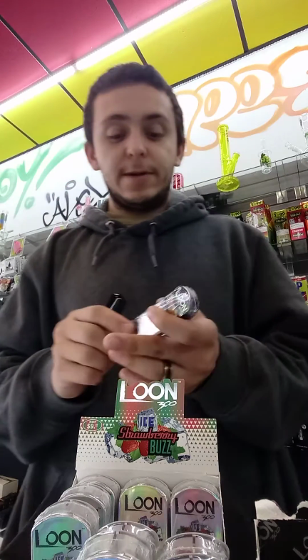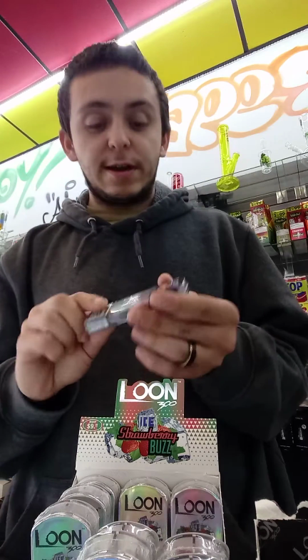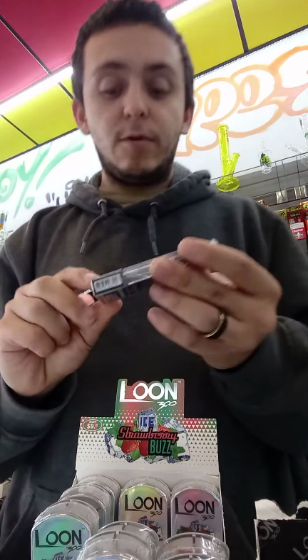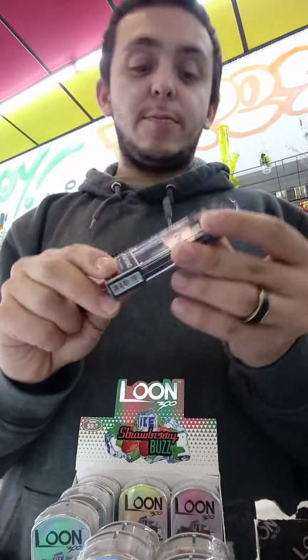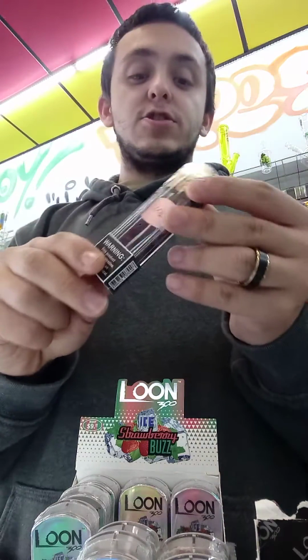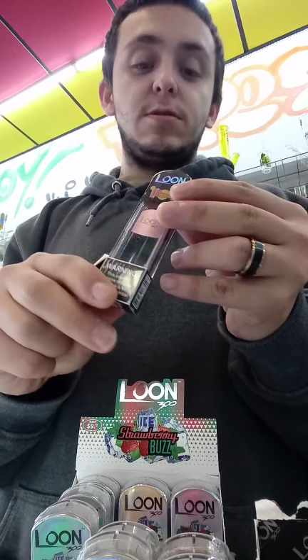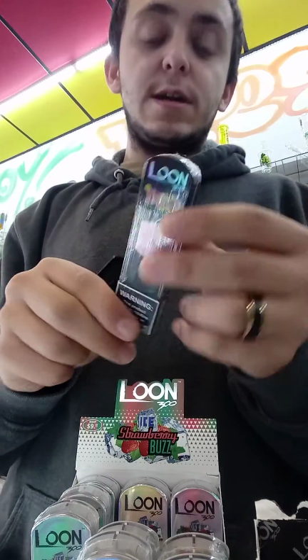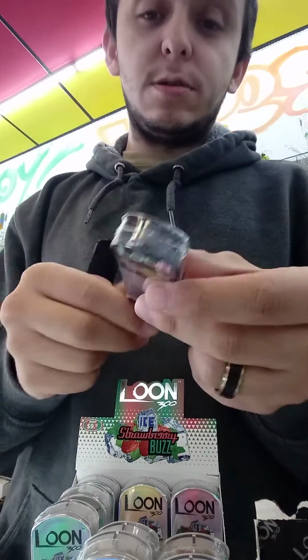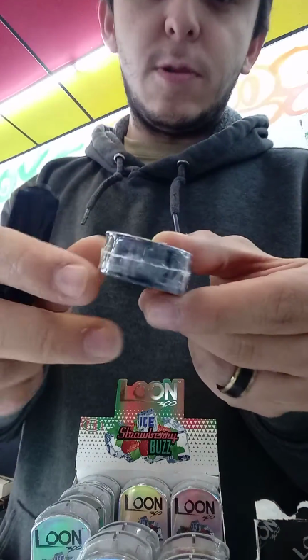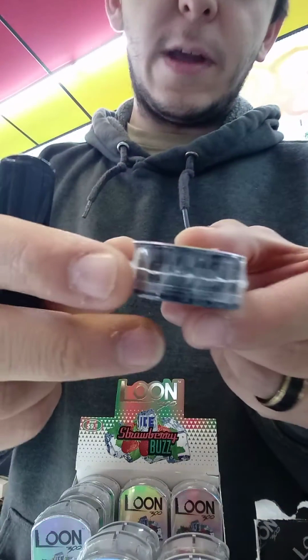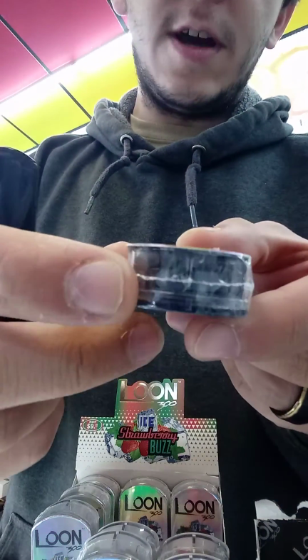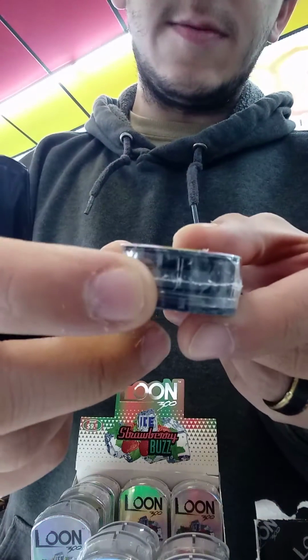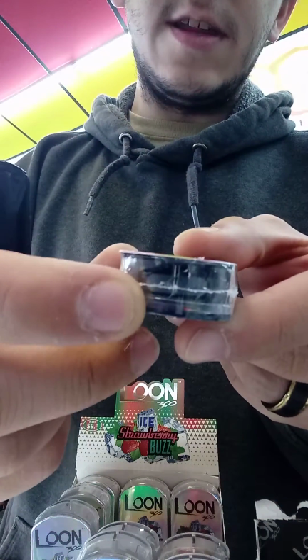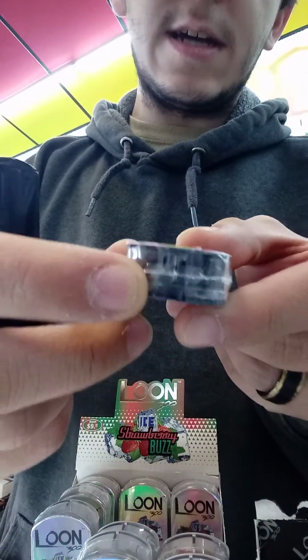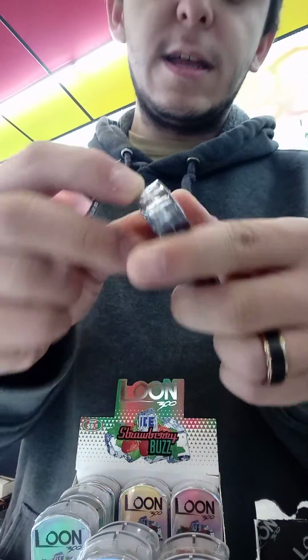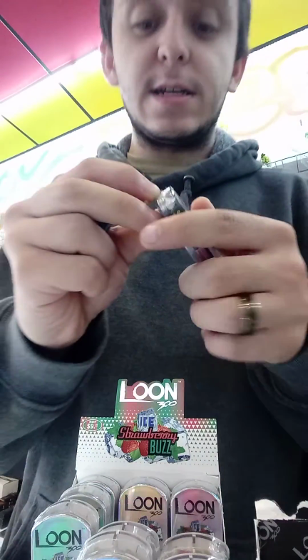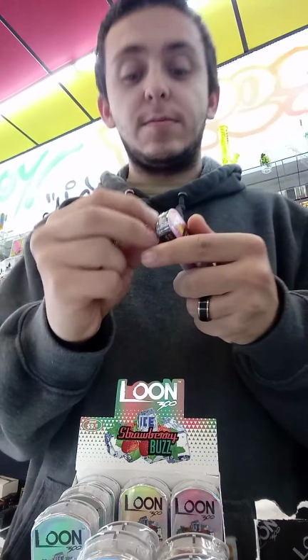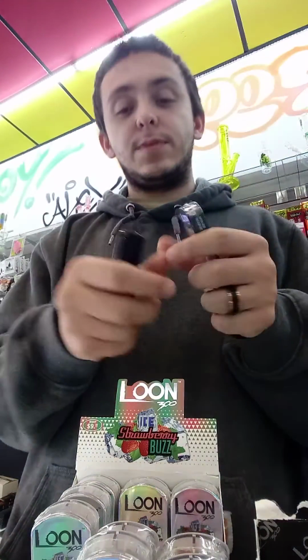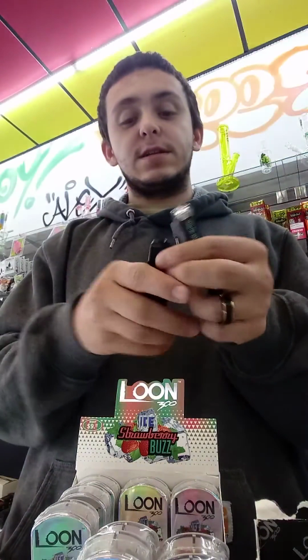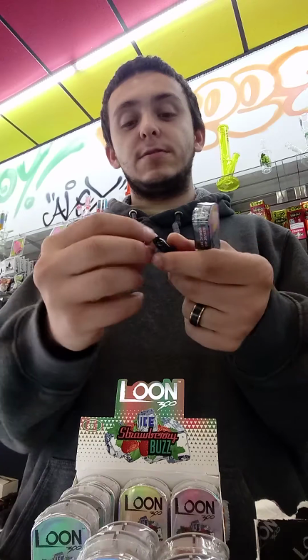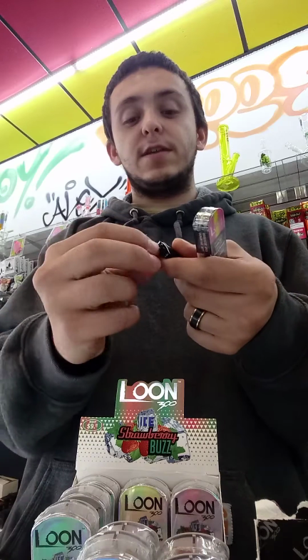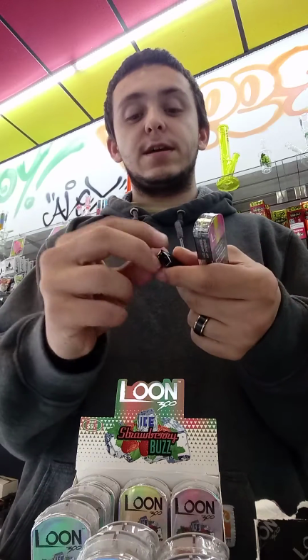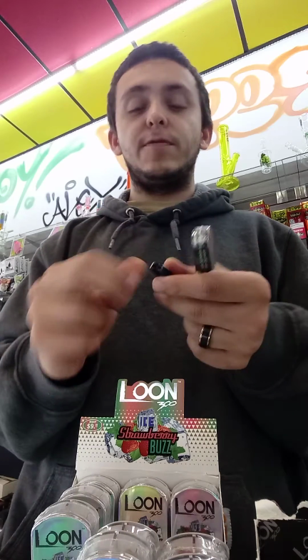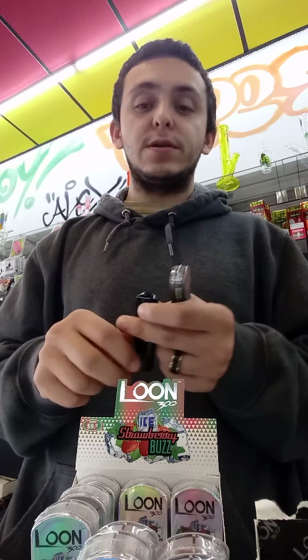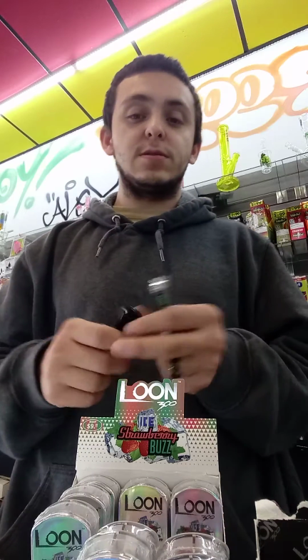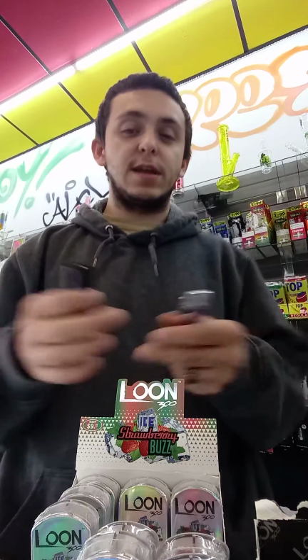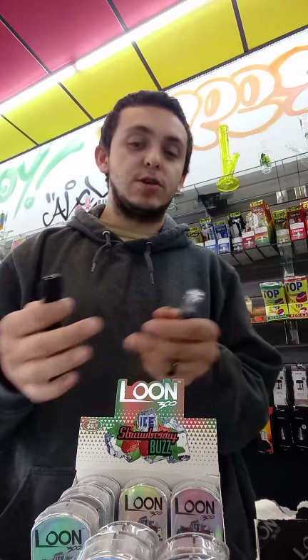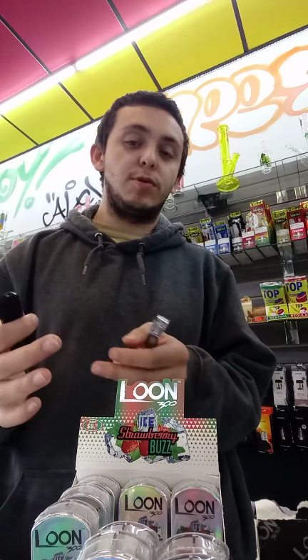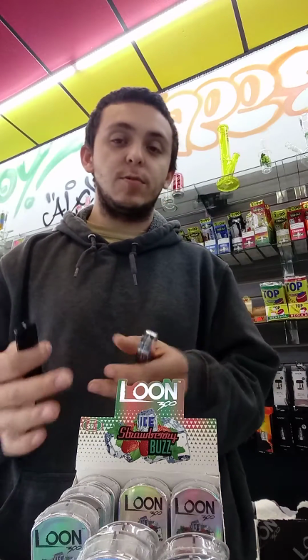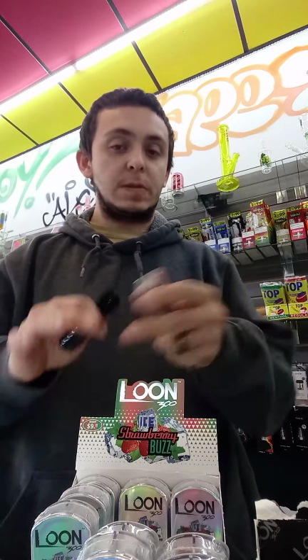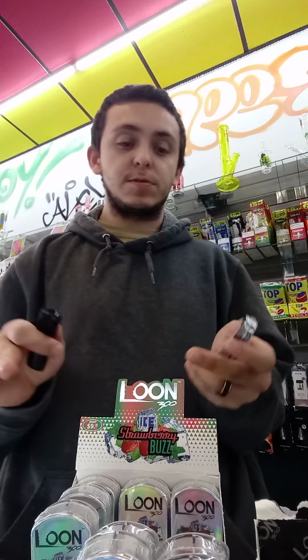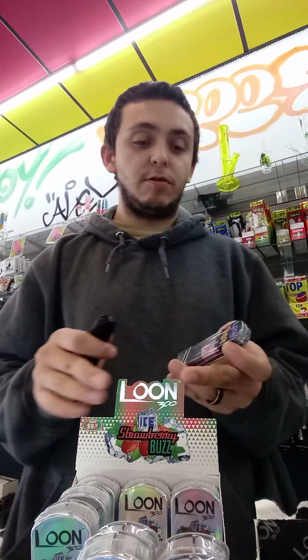Another thing I look for is how they're packaged and sealed. These guys are sealed really well. Even on the inside, these guys have a plastic seal that covers the inside hole for their mouthpiece, so it's not getting any extra debris in there, which is absolutely great.